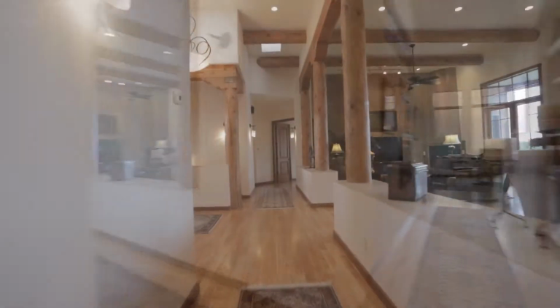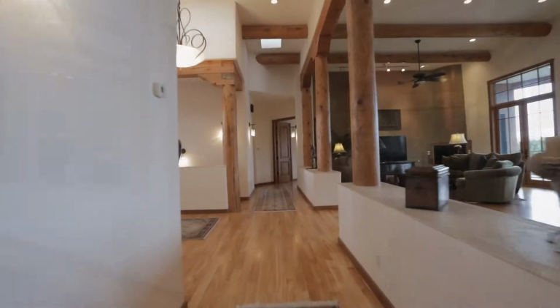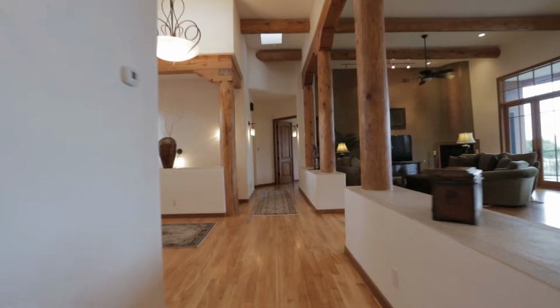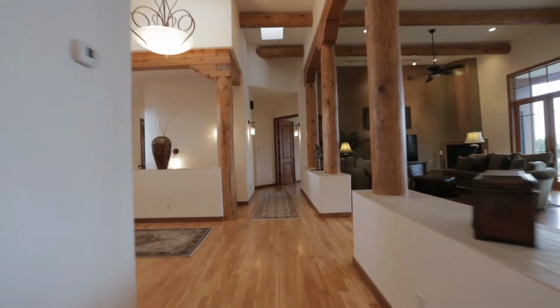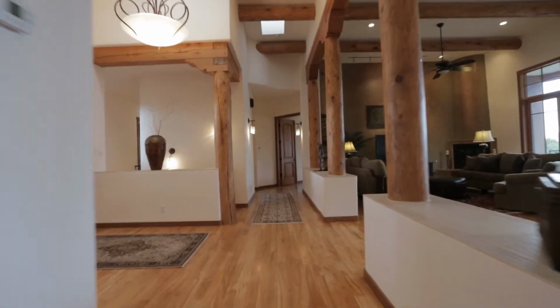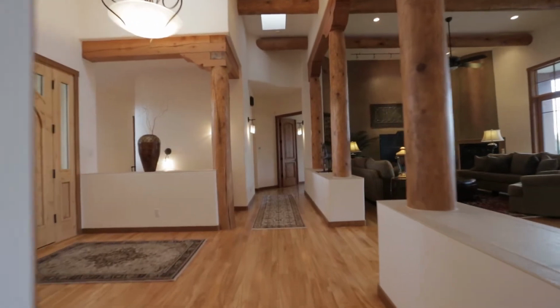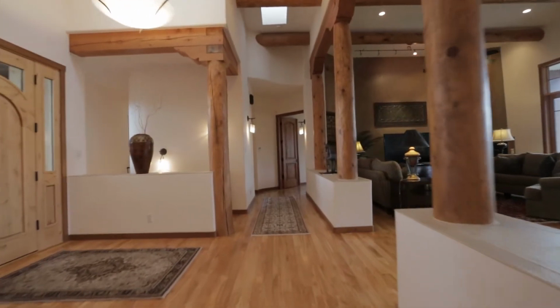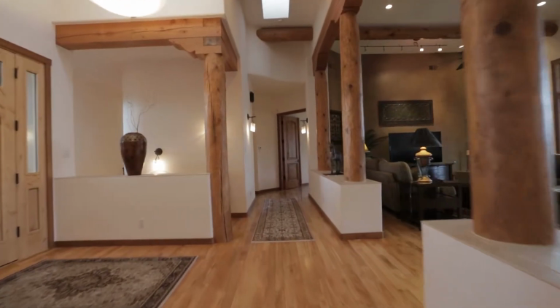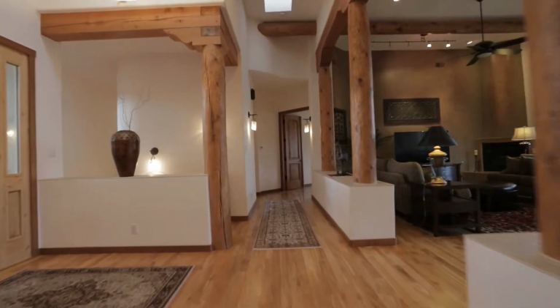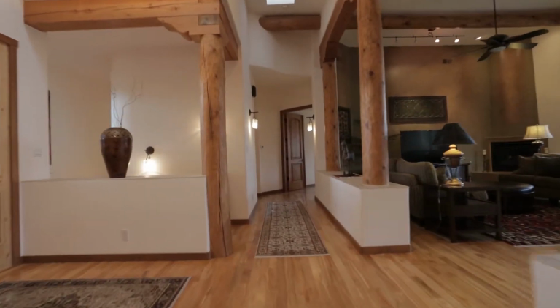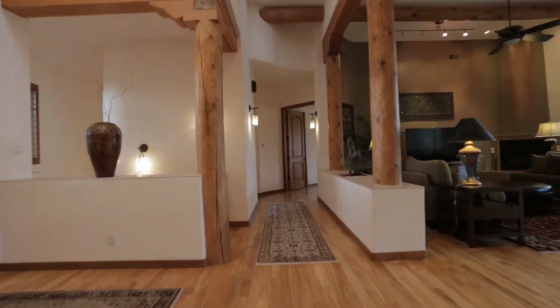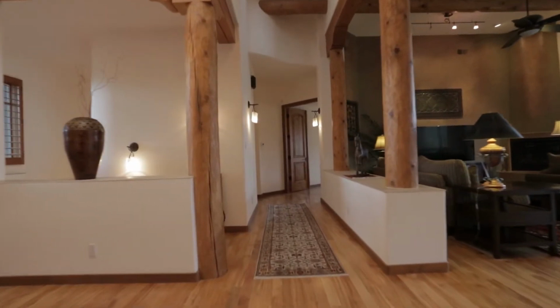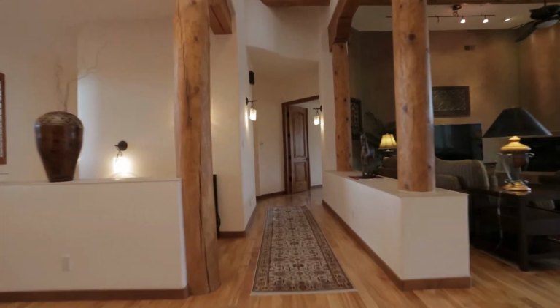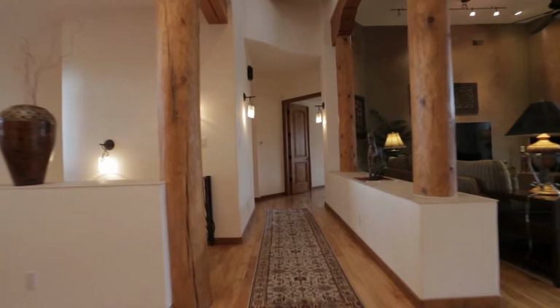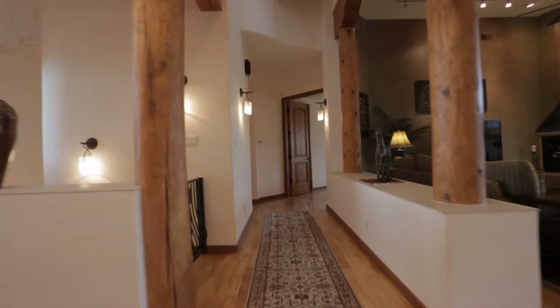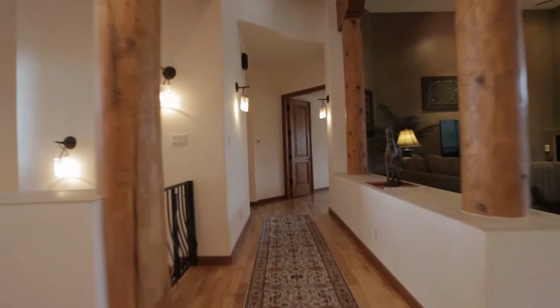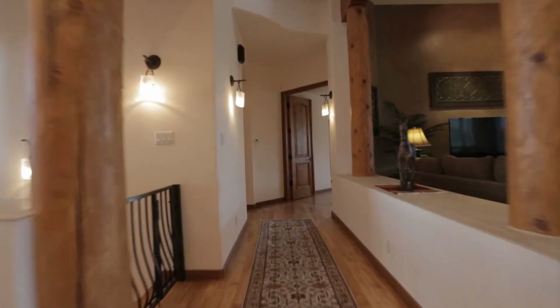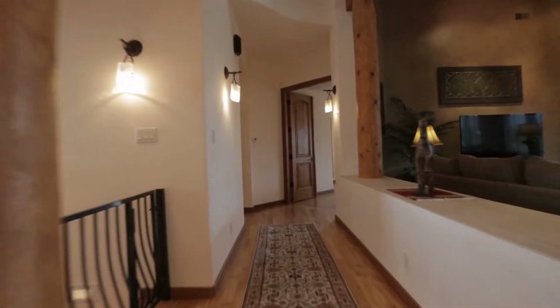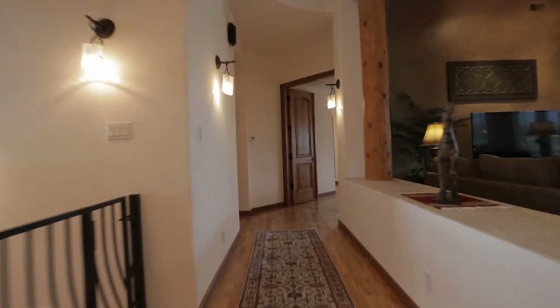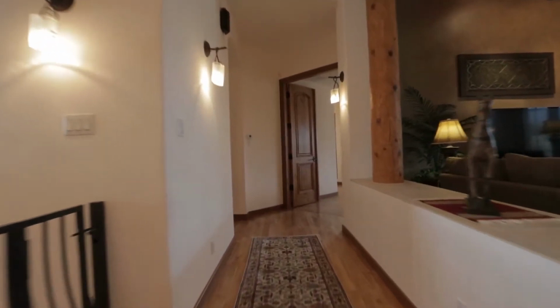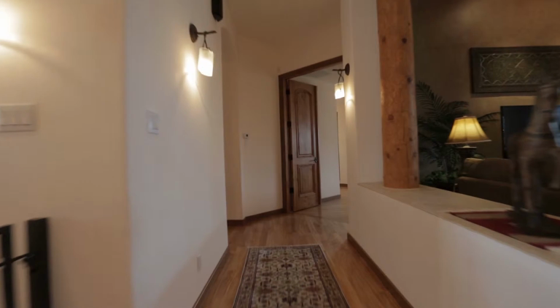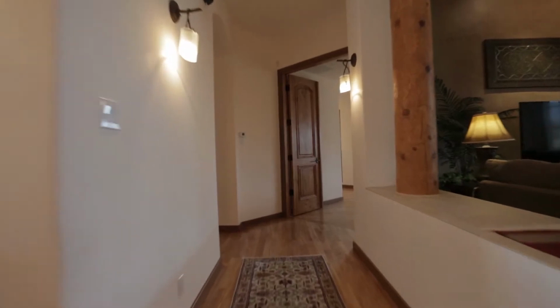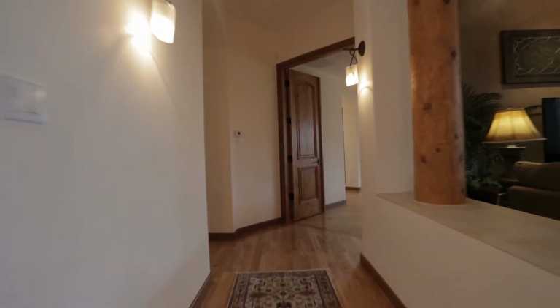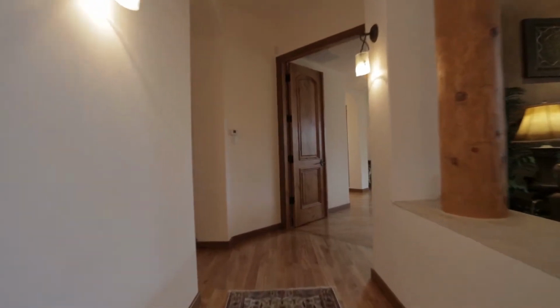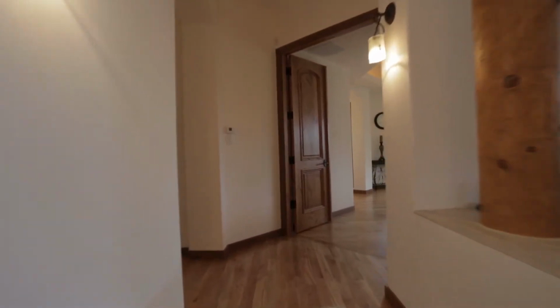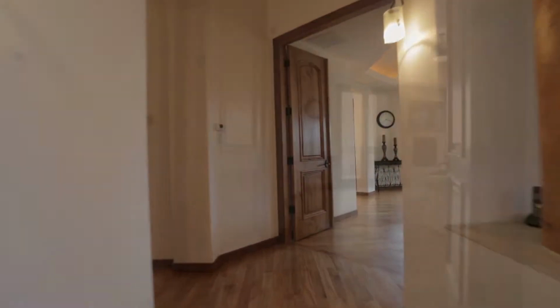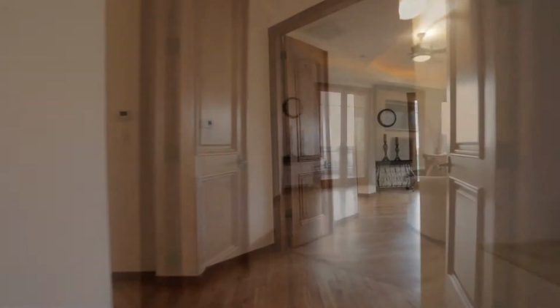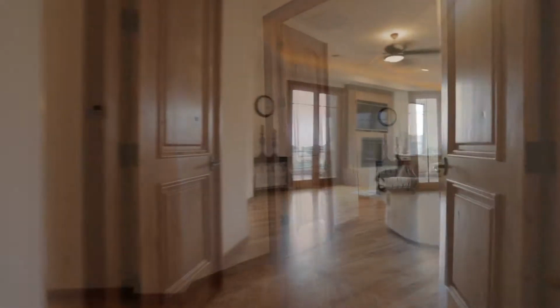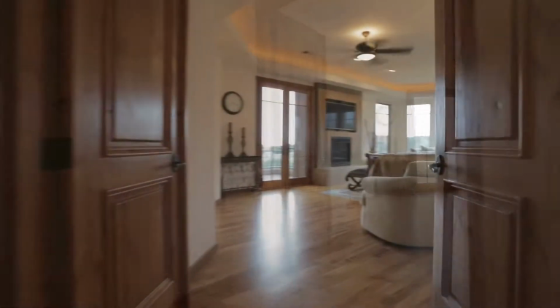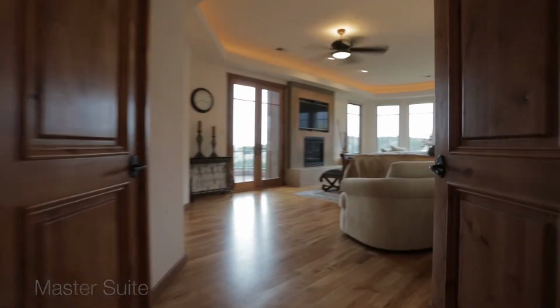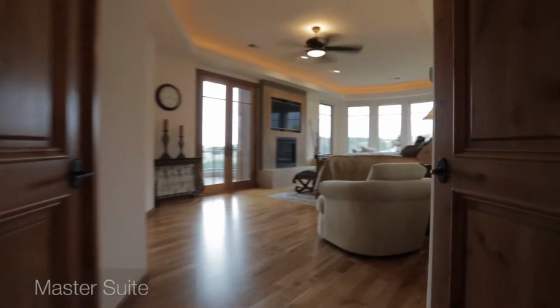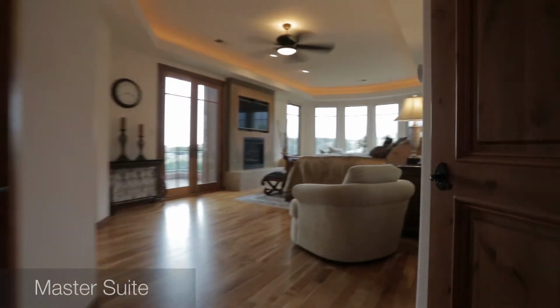This home features classic hardwood floors that run throughout the house, beautiful beamed-in Vega ceilings, and high quality wood windows and doors.